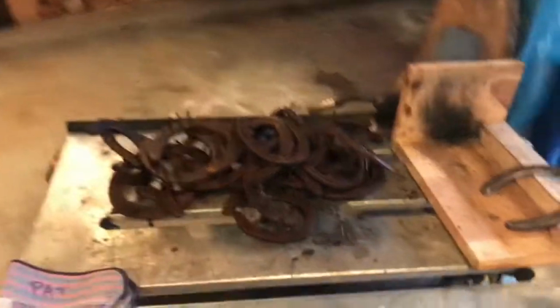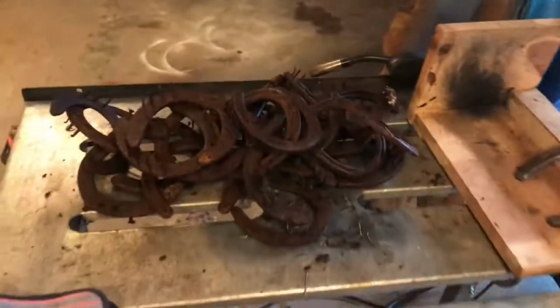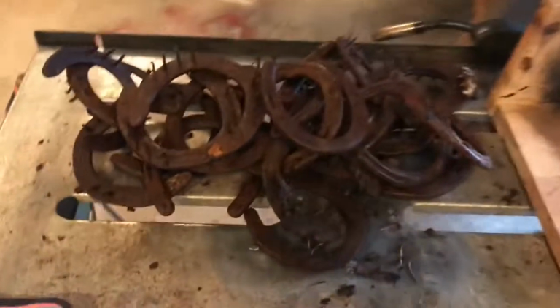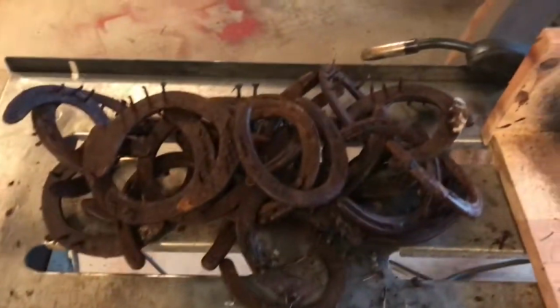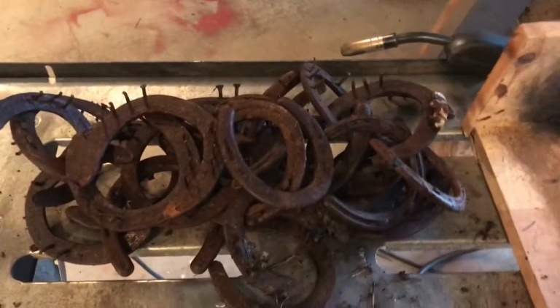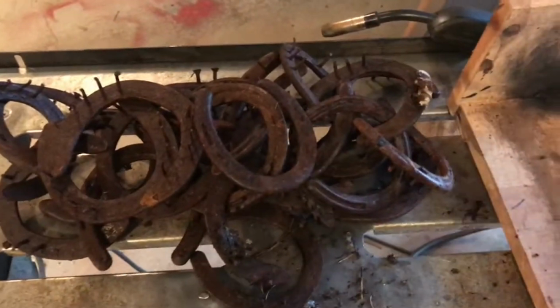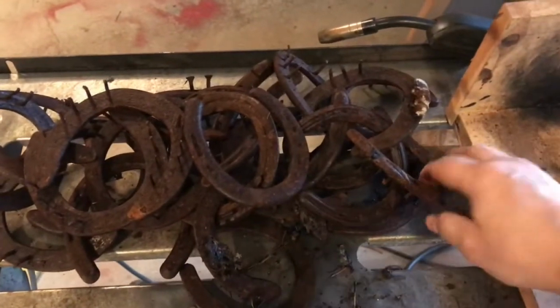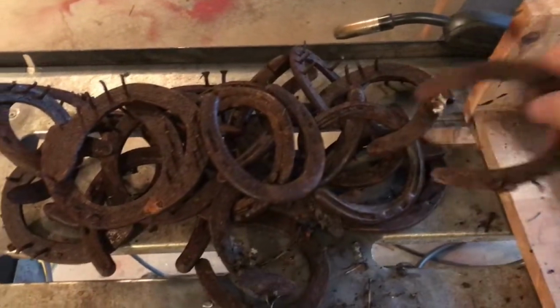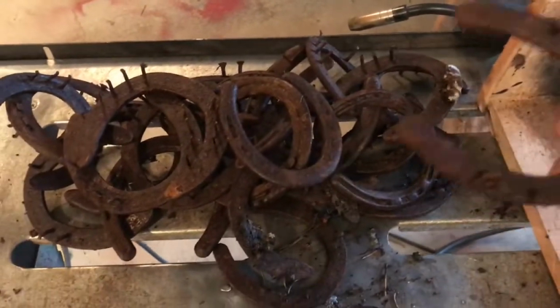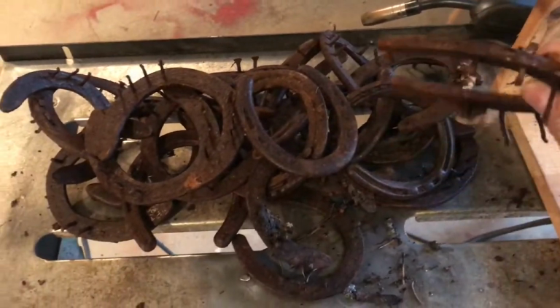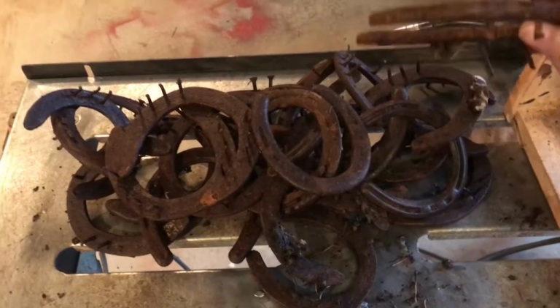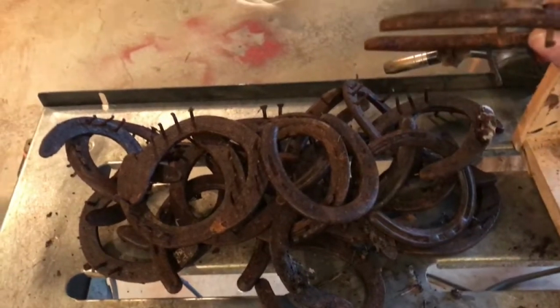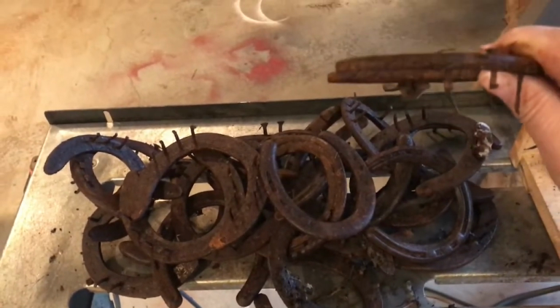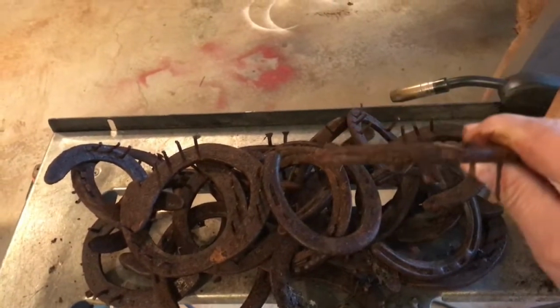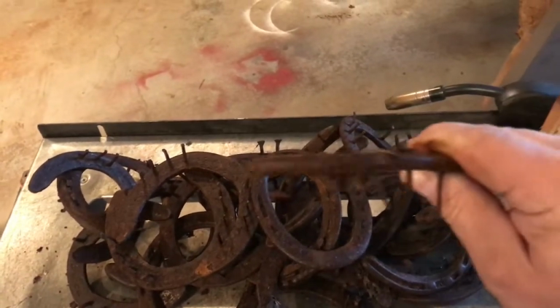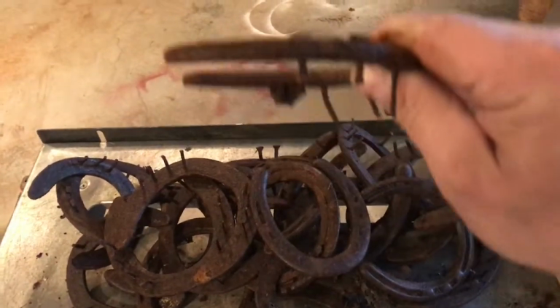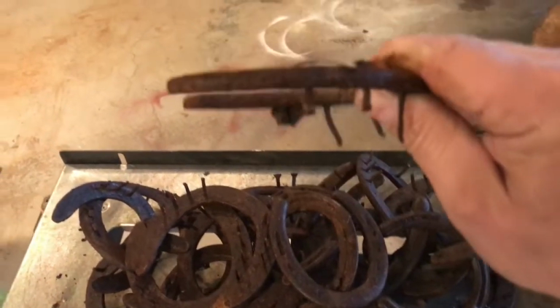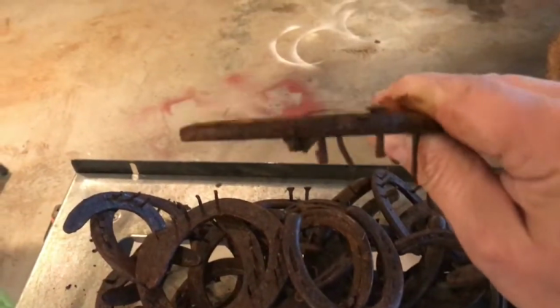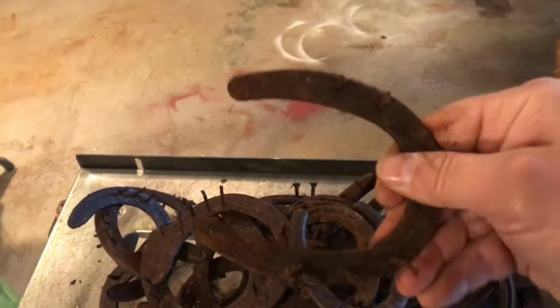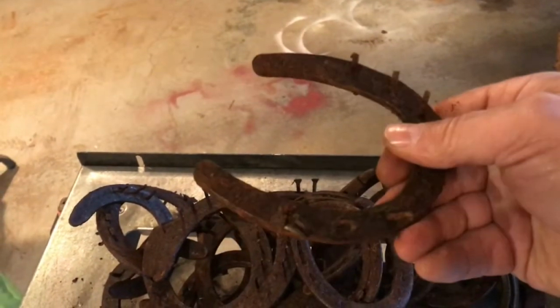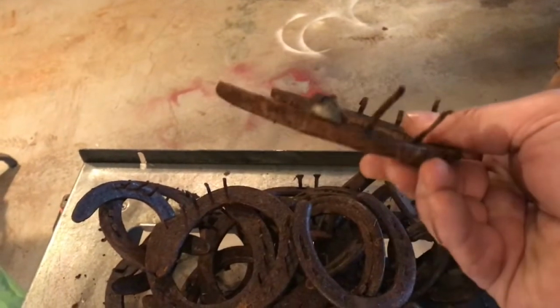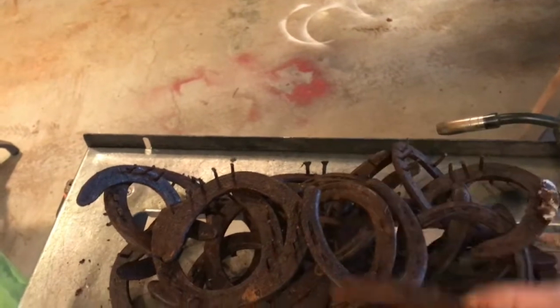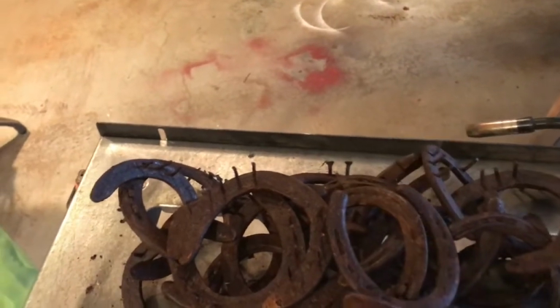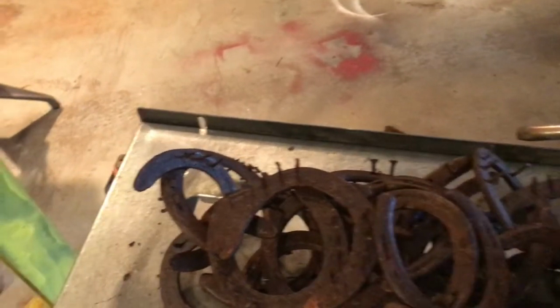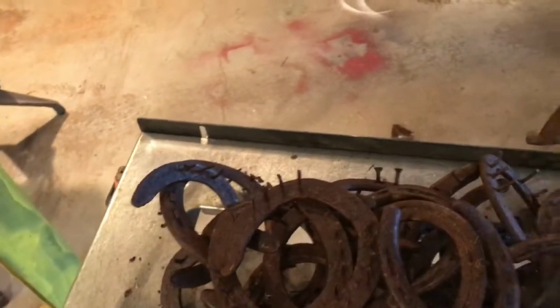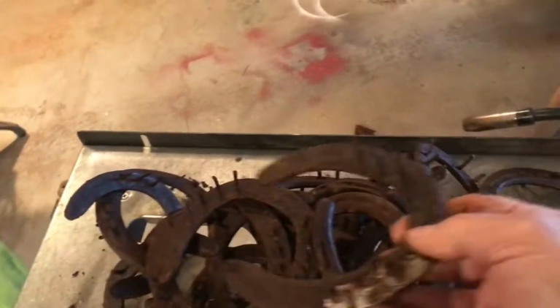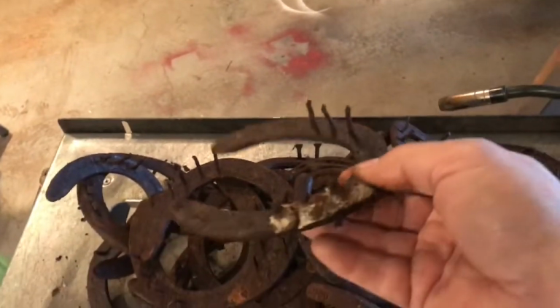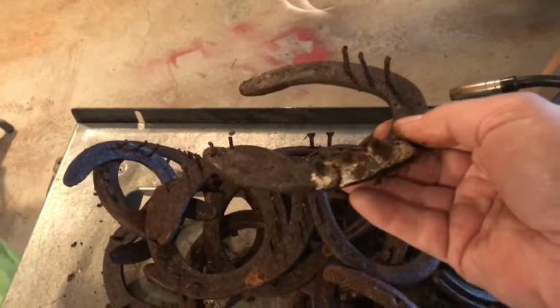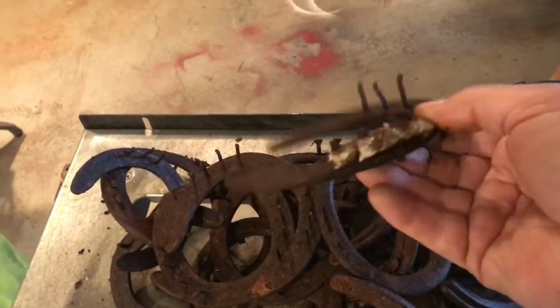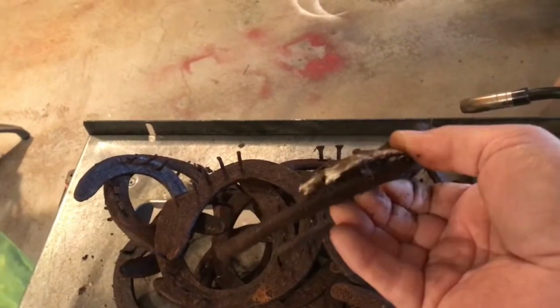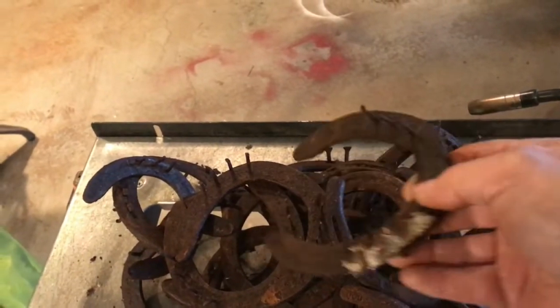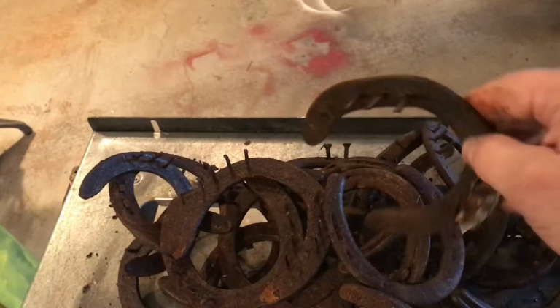This is 25 horseshoes — this is how I get them from the ranch. Some of them are not quite flat. They've all got nails in them. They're rusty; they've been outside. In some cases, you have part of the horse's hoof still attached to them.